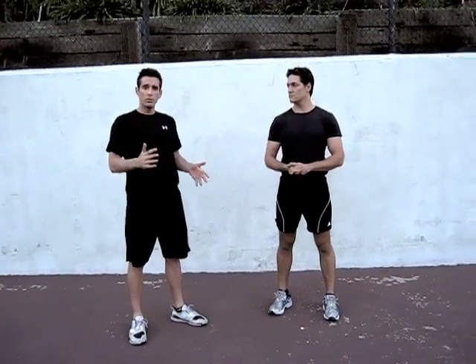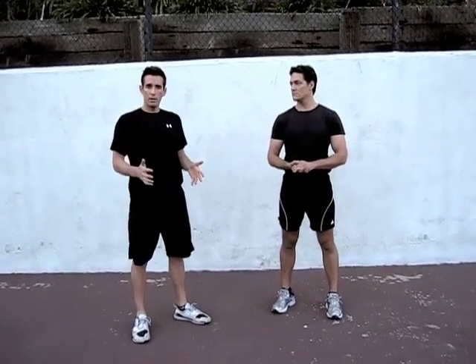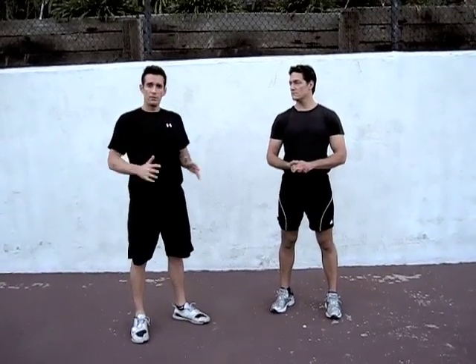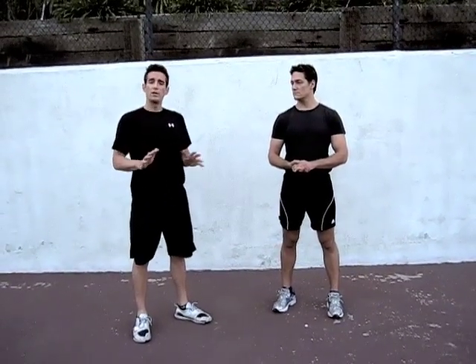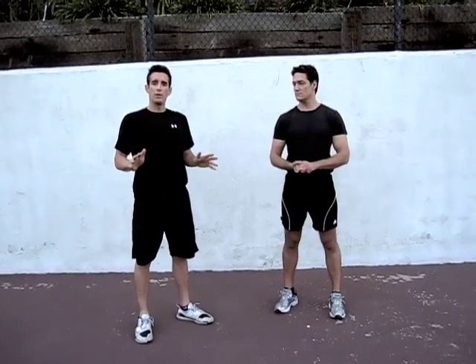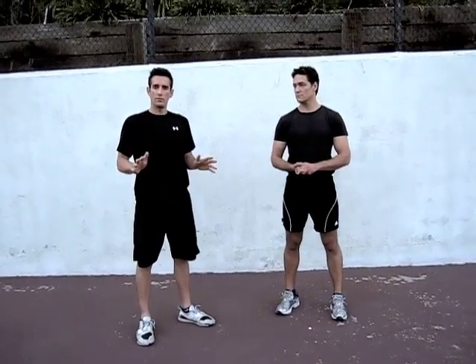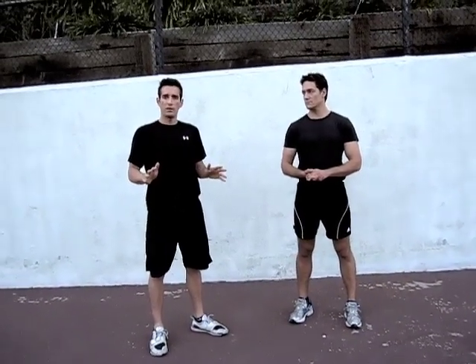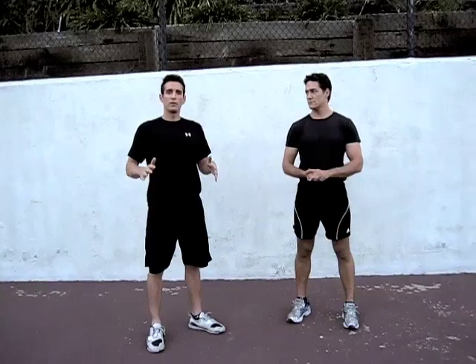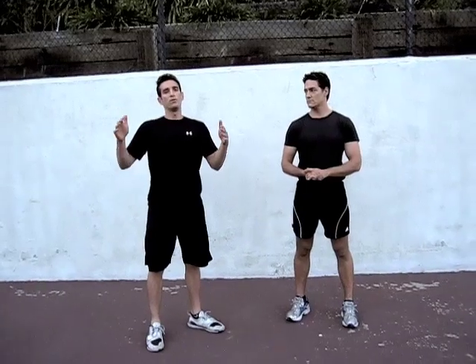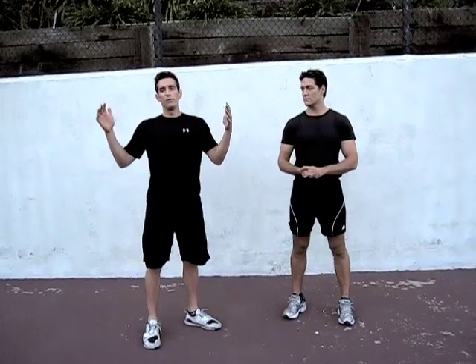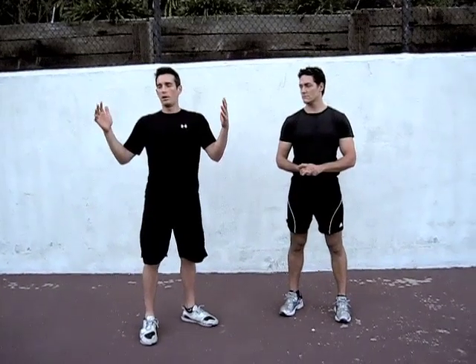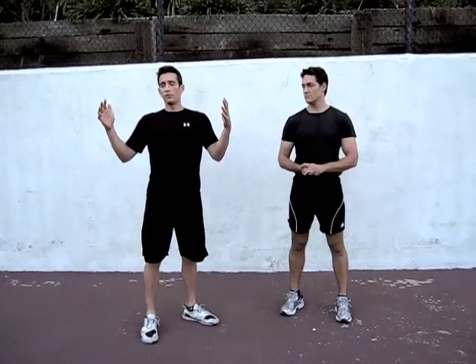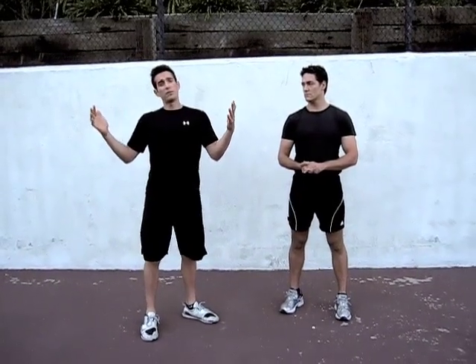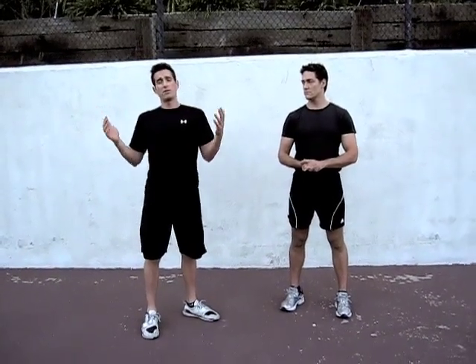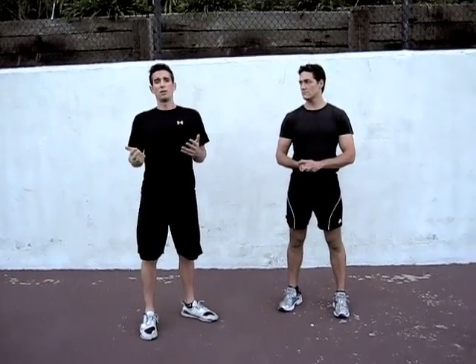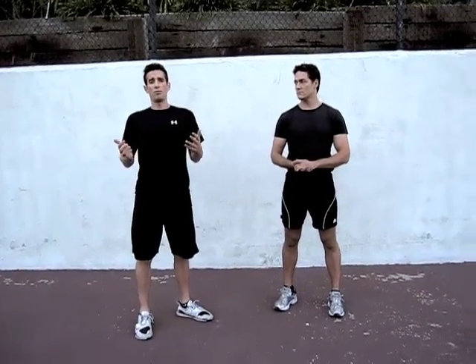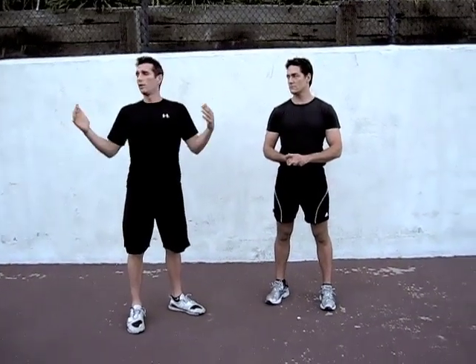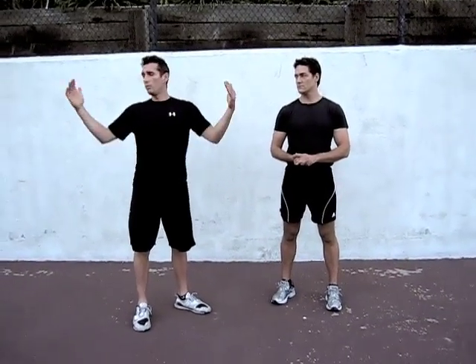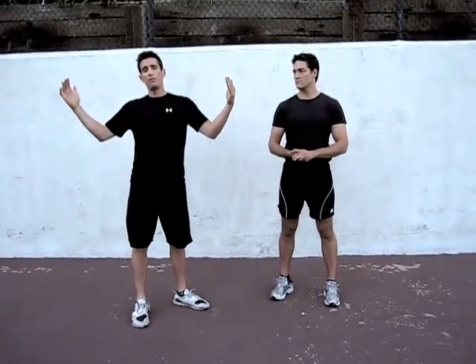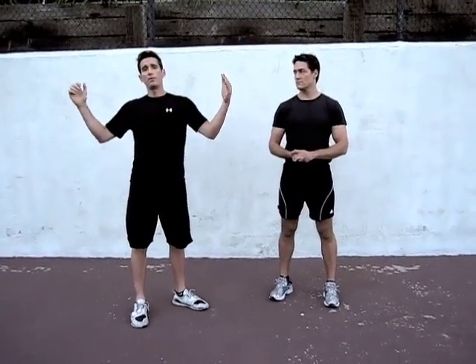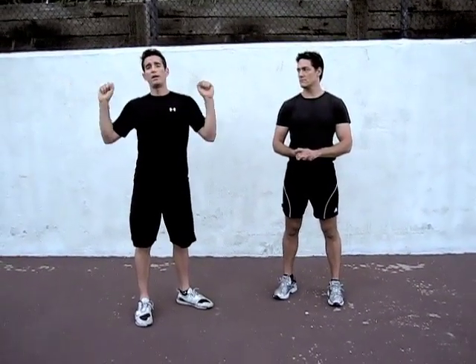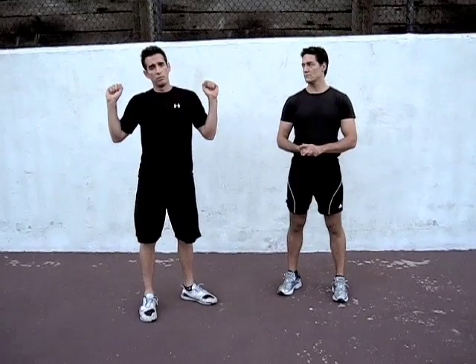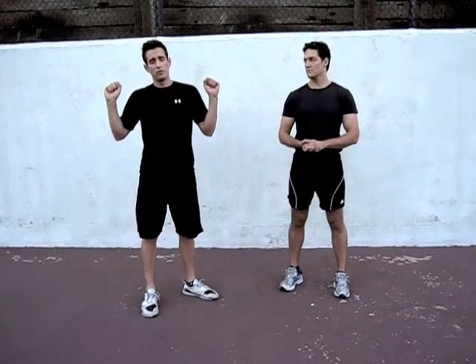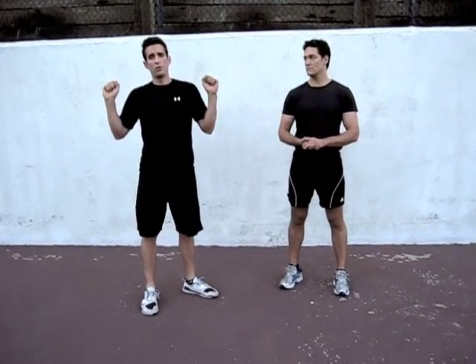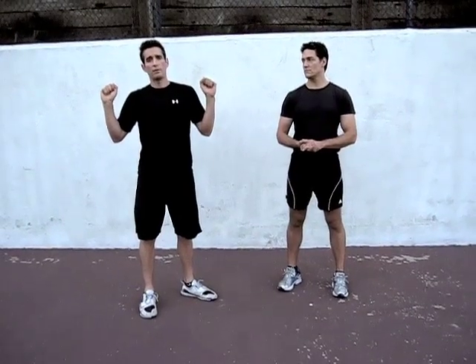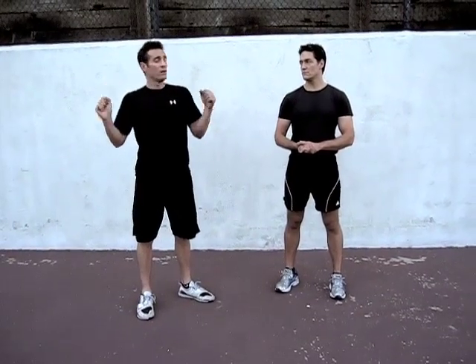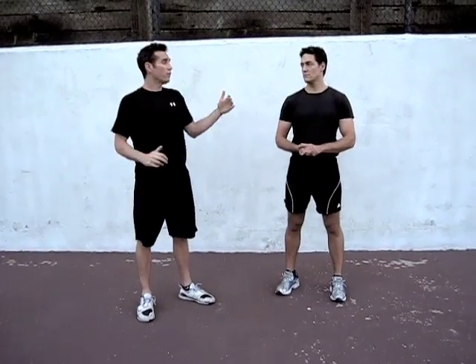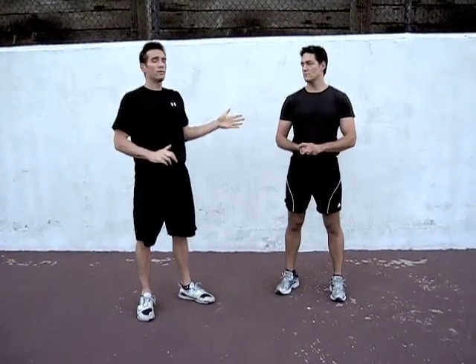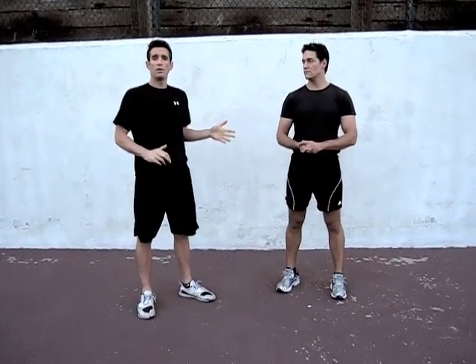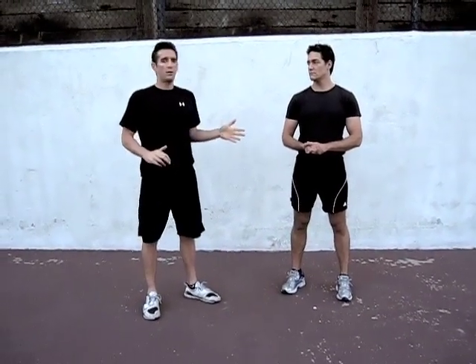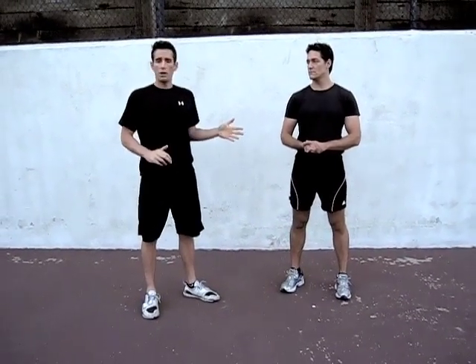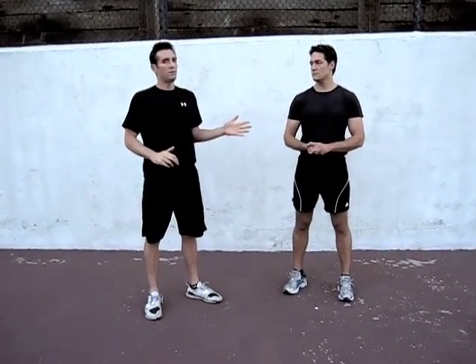That being said, when you're ready, this is a phenomenal exercise because it helps you to avoid certain exercises like the military press. When you have heavy weights on that, it can really strain your neck. This also can be done anywhere, anytime.